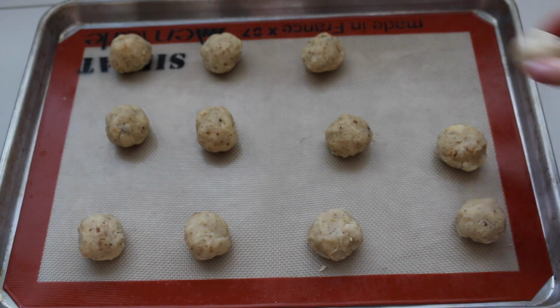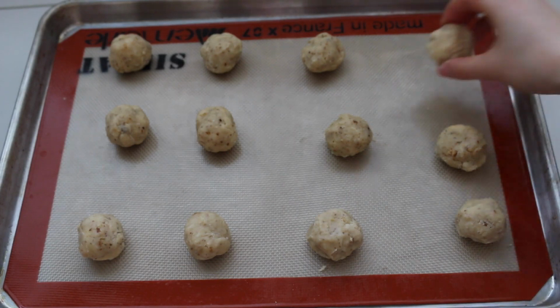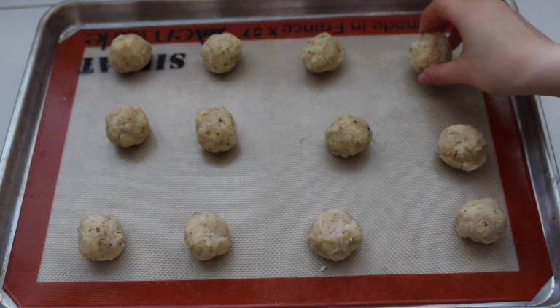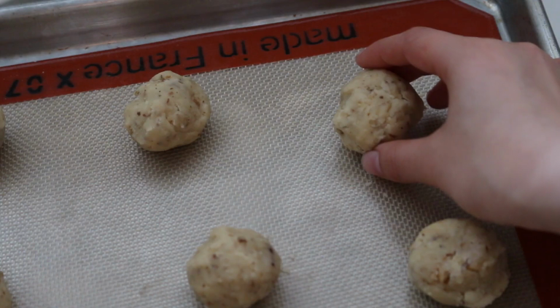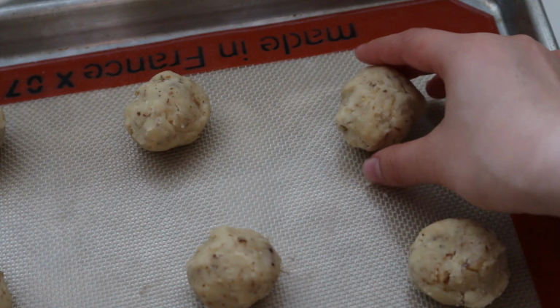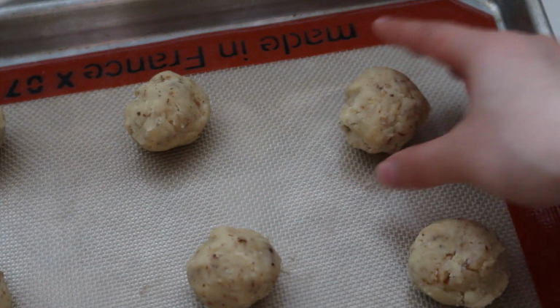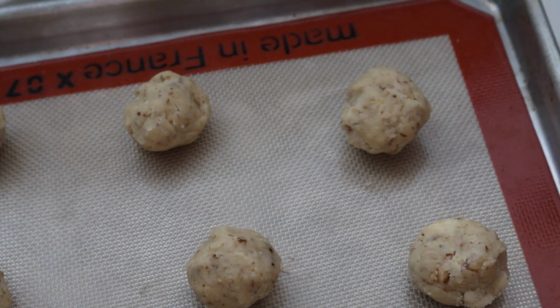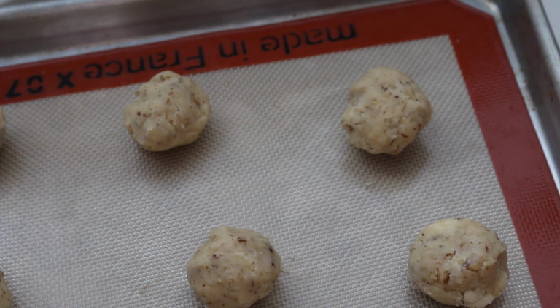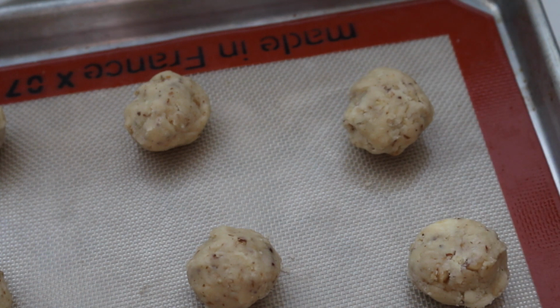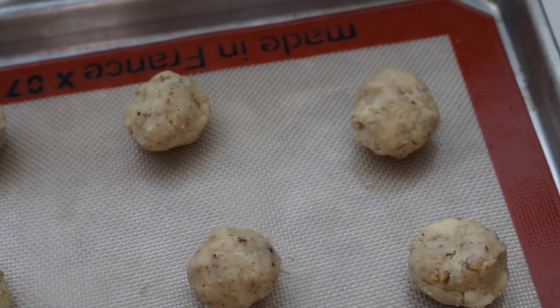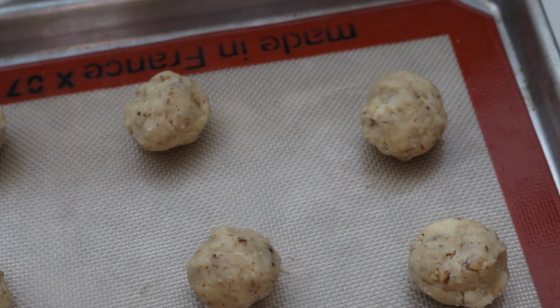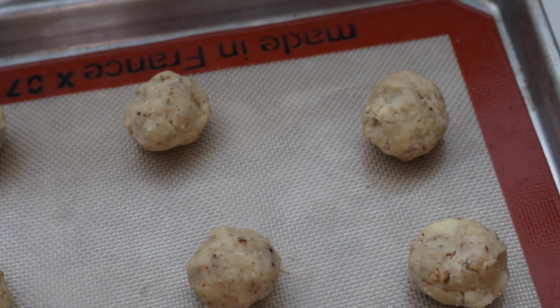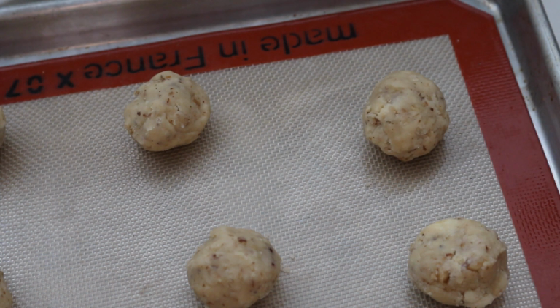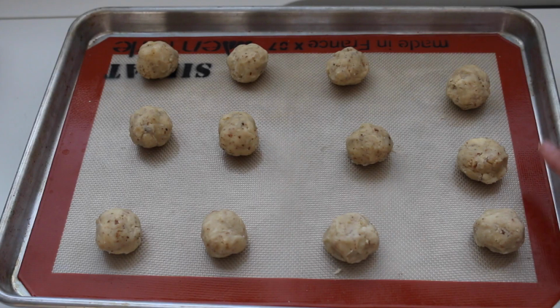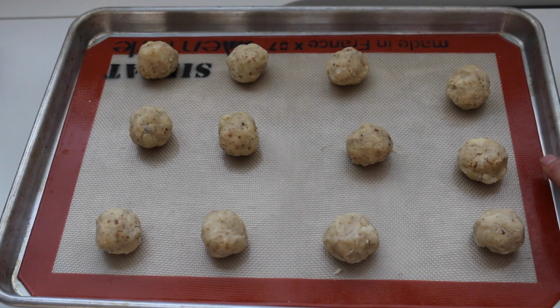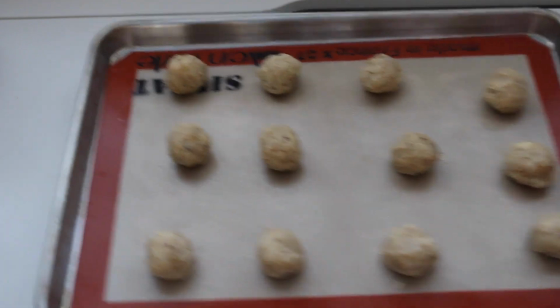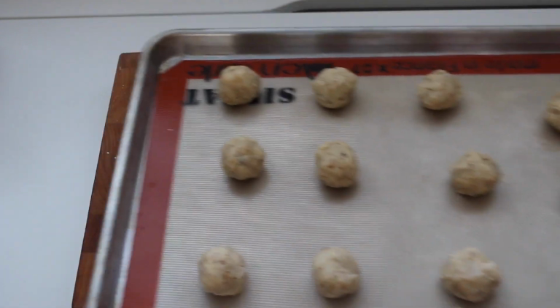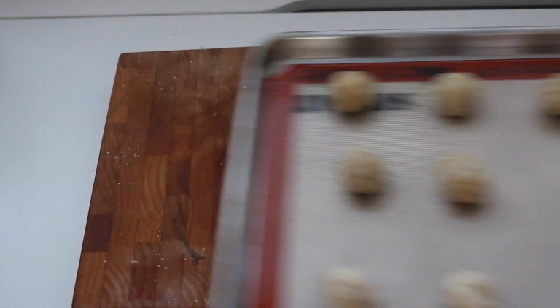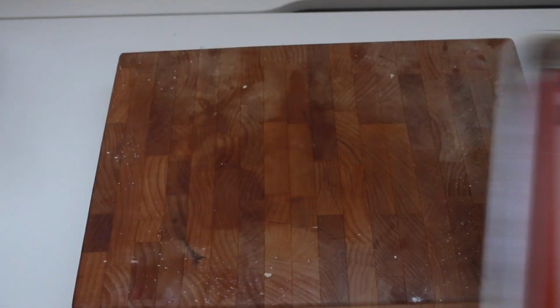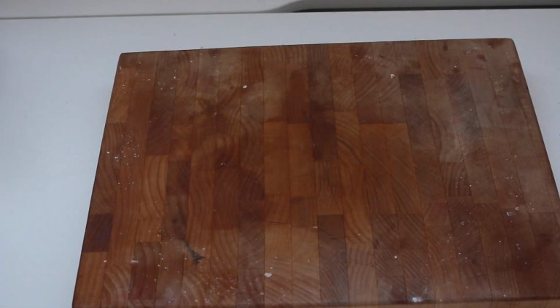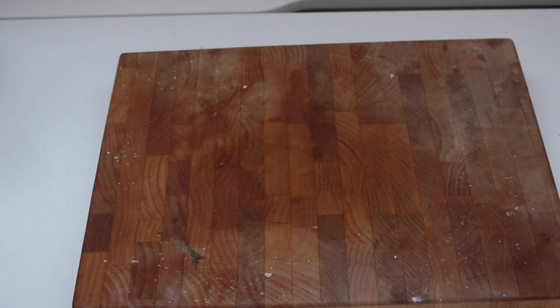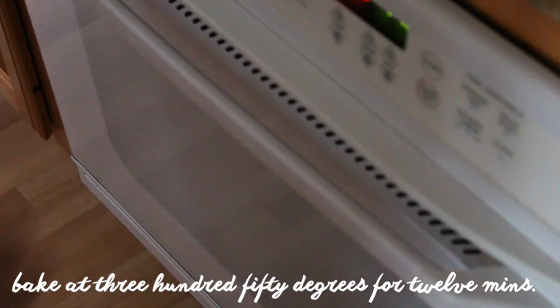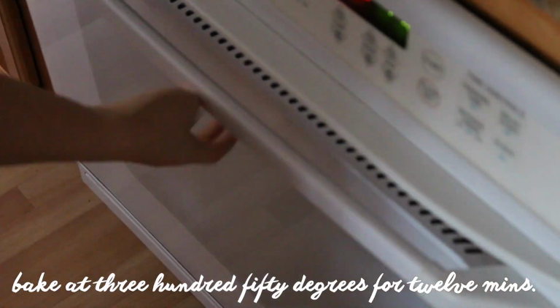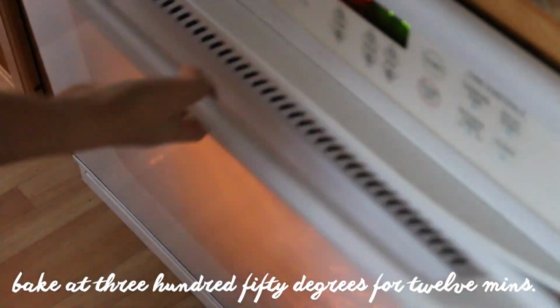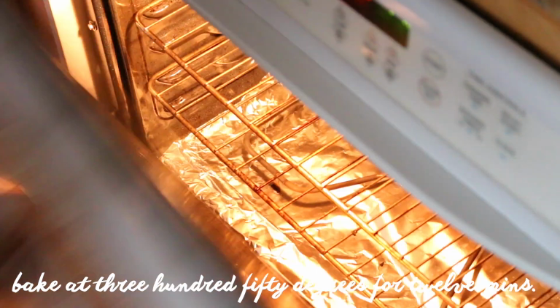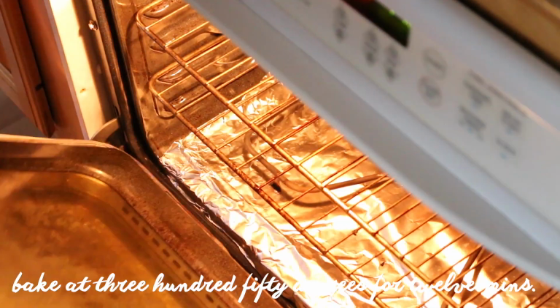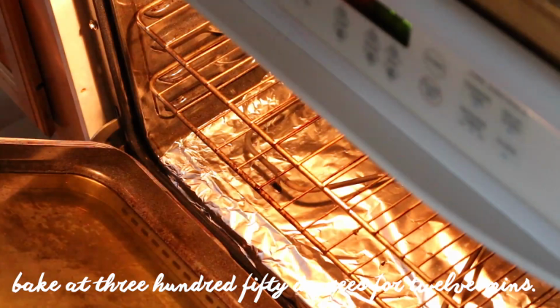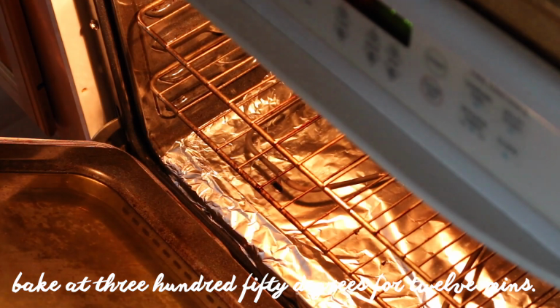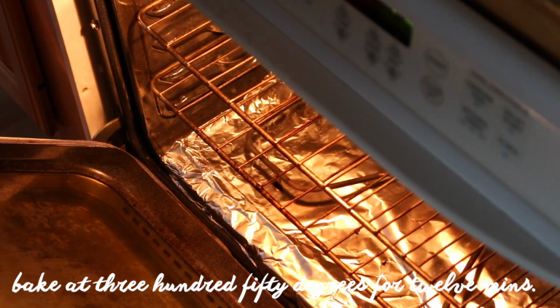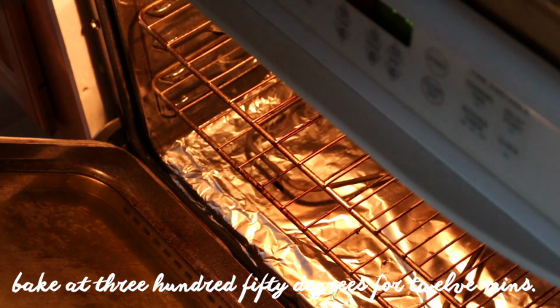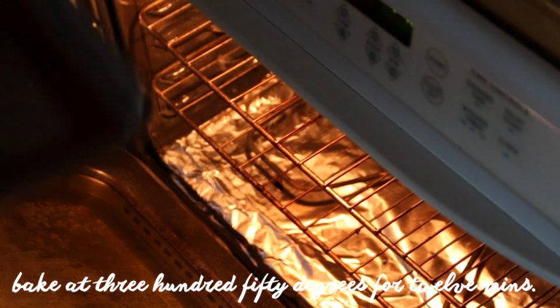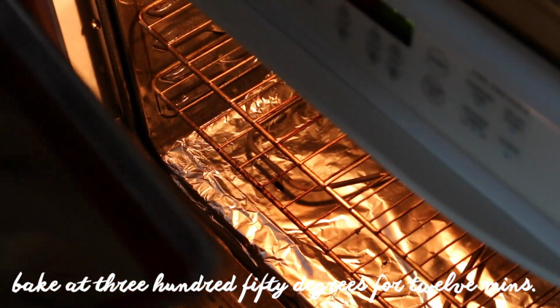Place your cookies on a sheet pan or a piece of parchment paper and bake in the oven at 350 degrees Fahrenheit for 12 minutes.